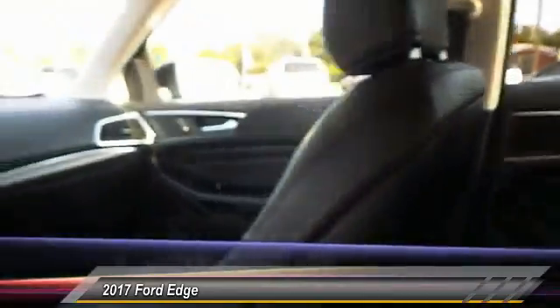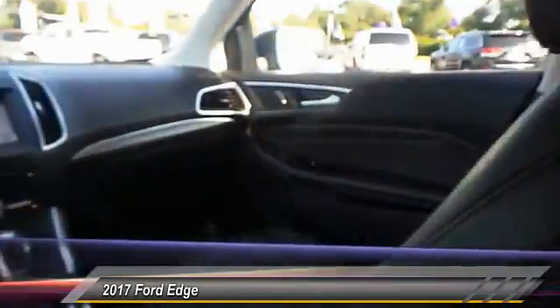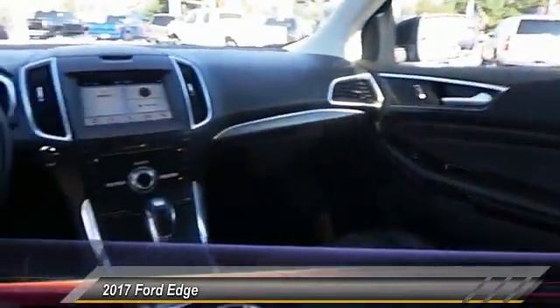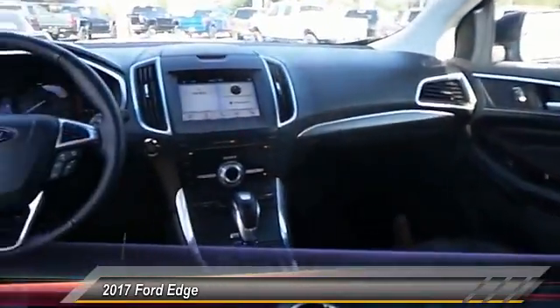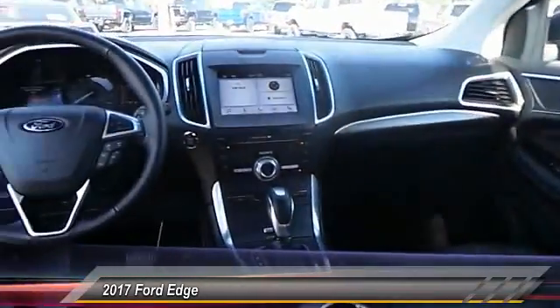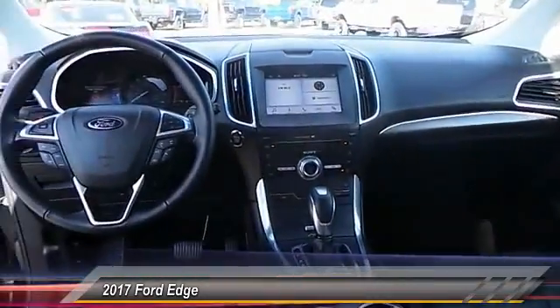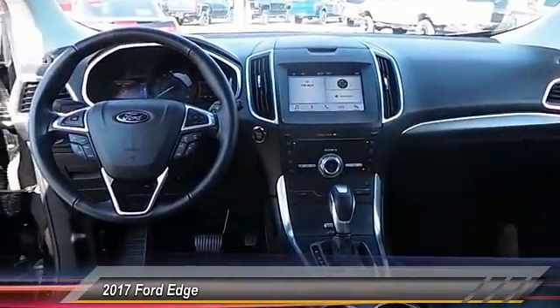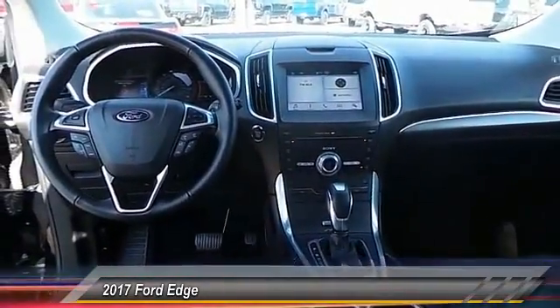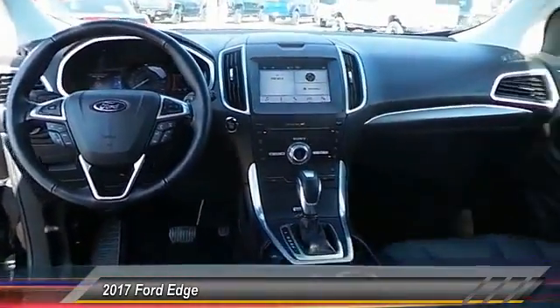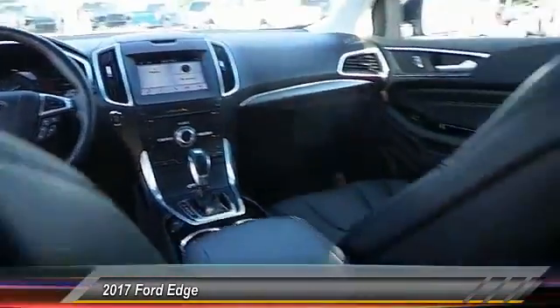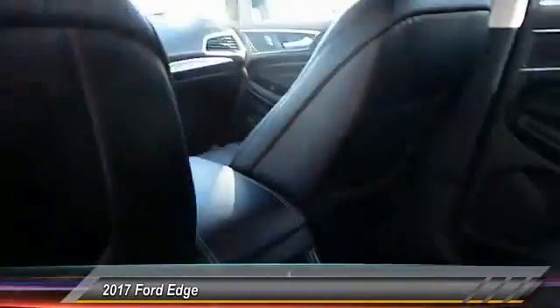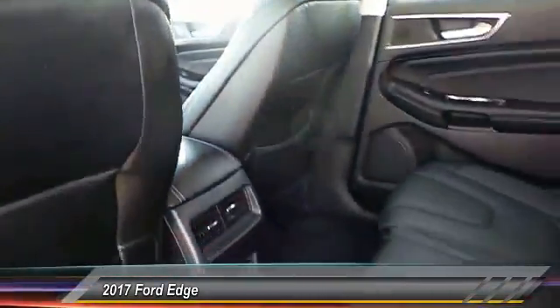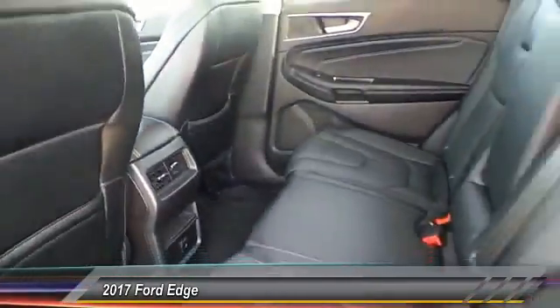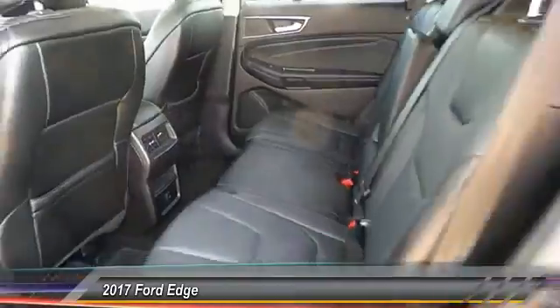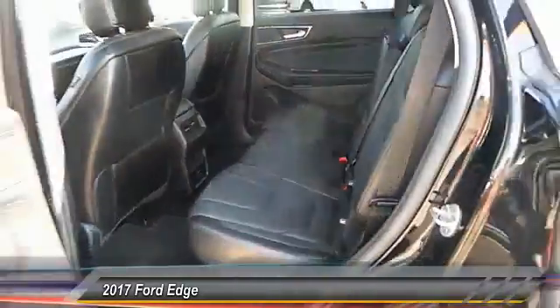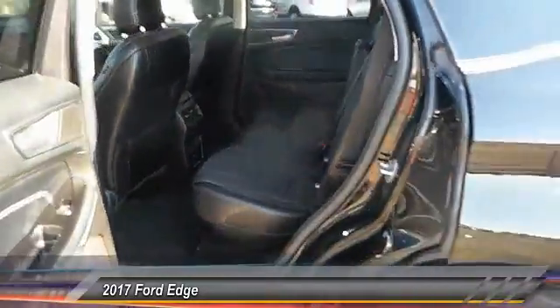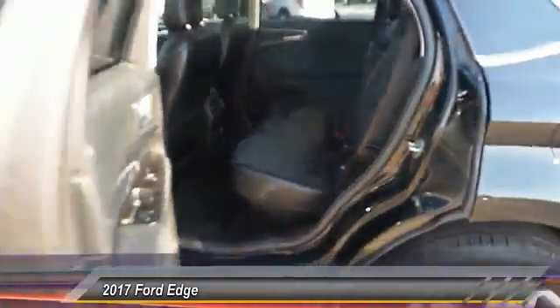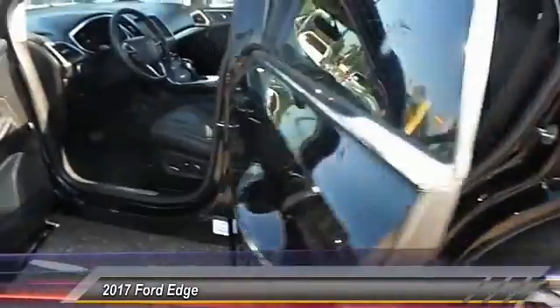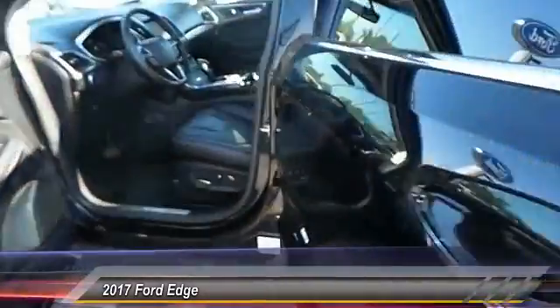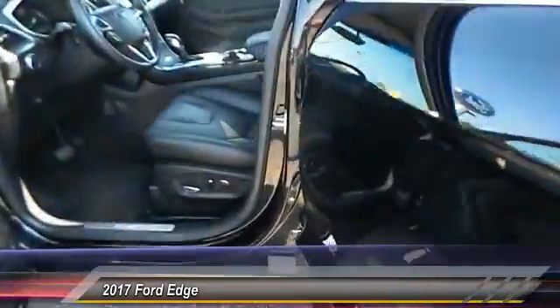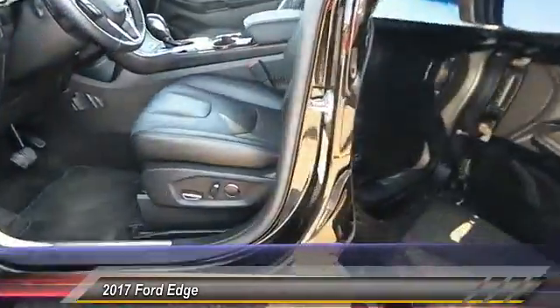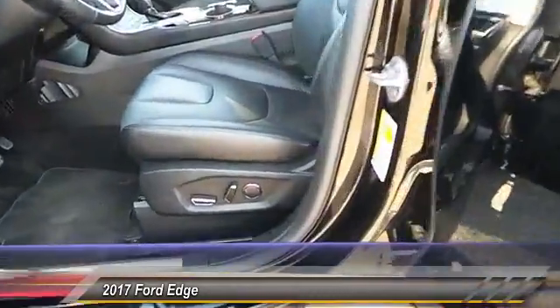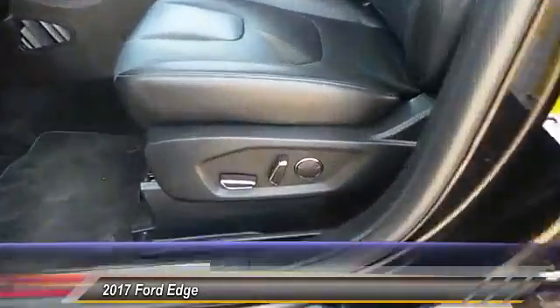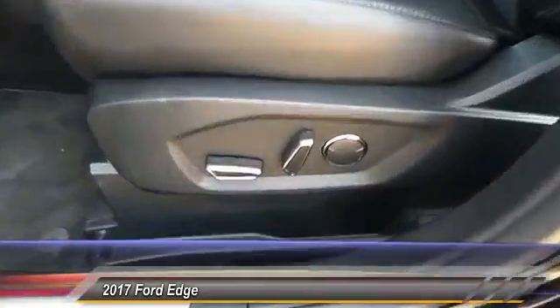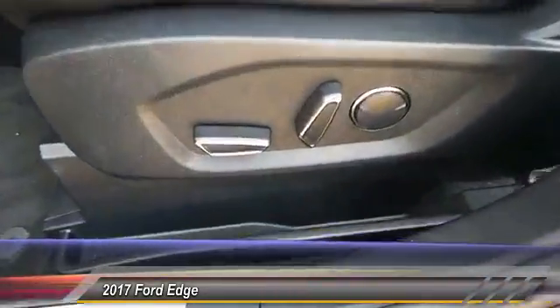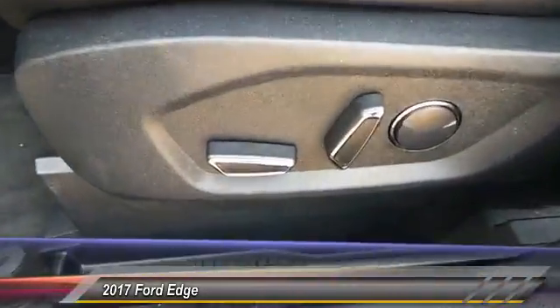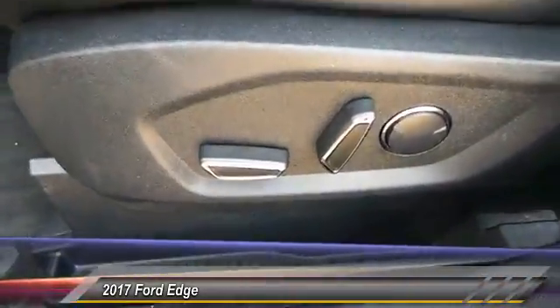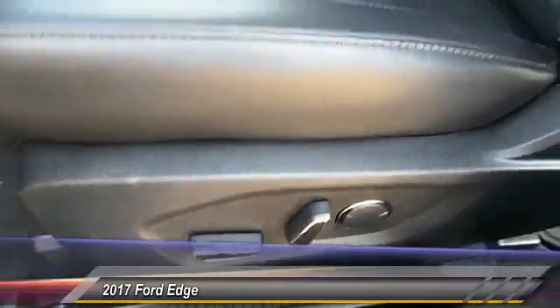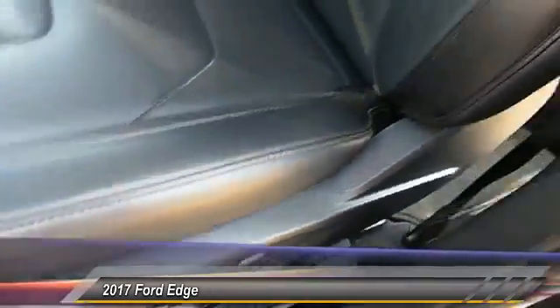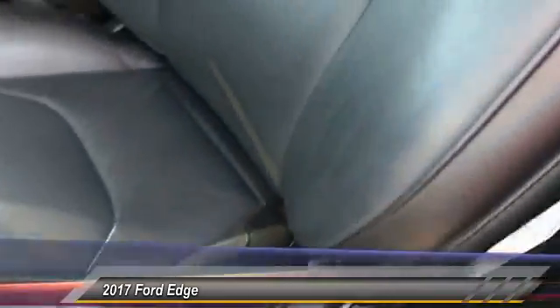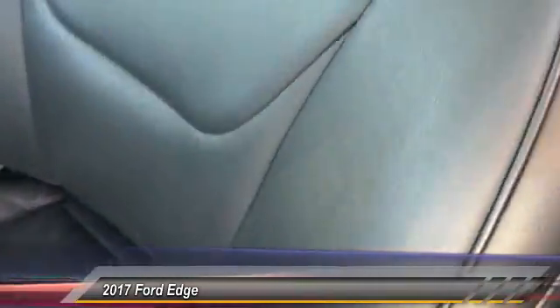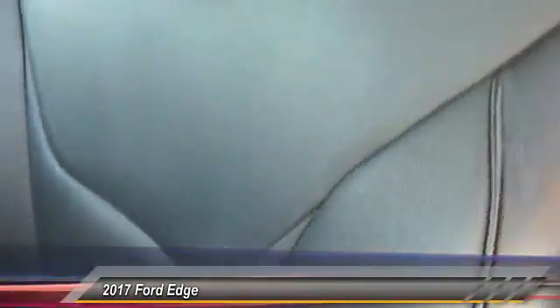Stability Control, Power Lift Gate, Power Passenger Seat, Backup Camera, Keyless Entry, Traction Control, Anti-Lock Braking System, Leather Wrapped Steering Wheel, Bluetooth.